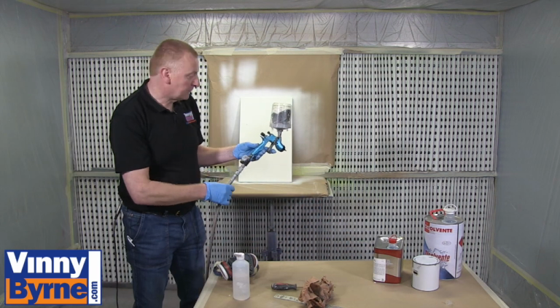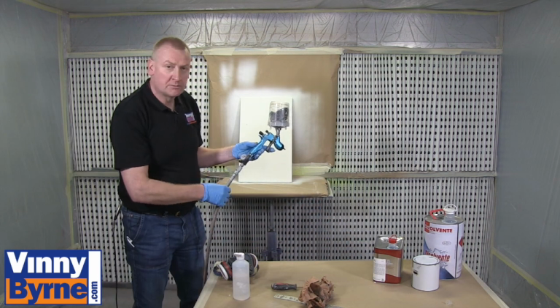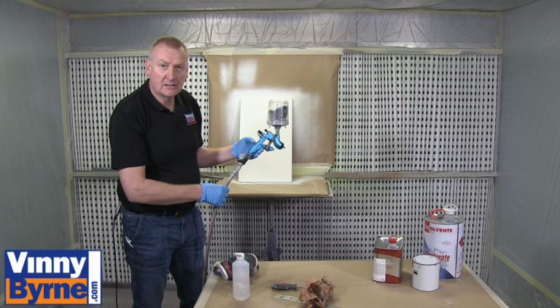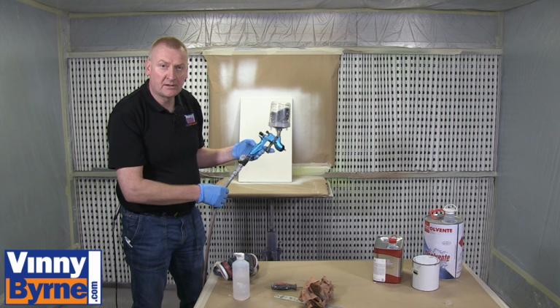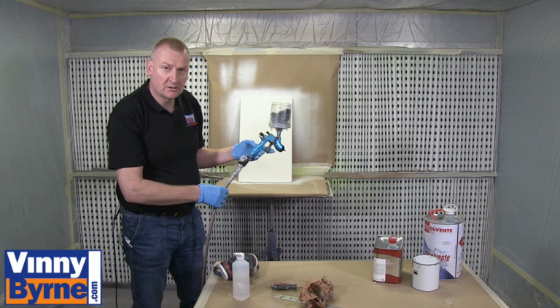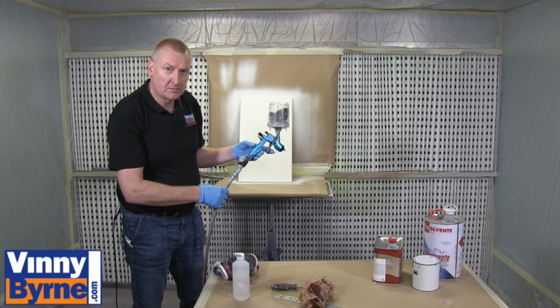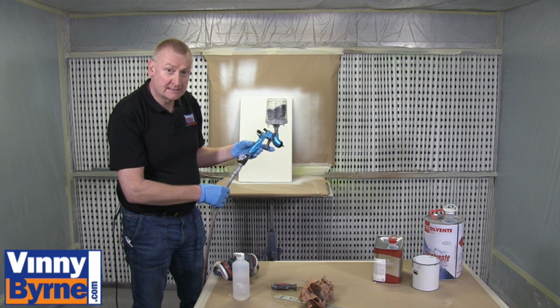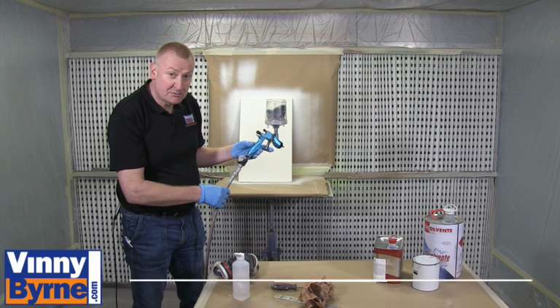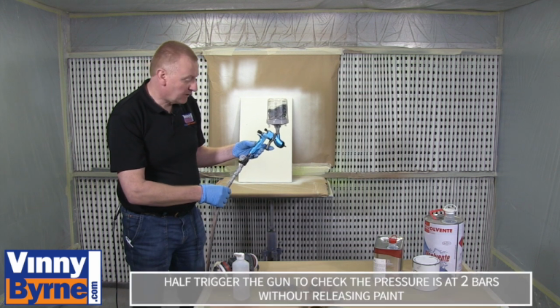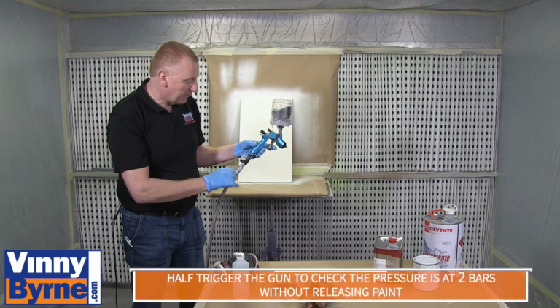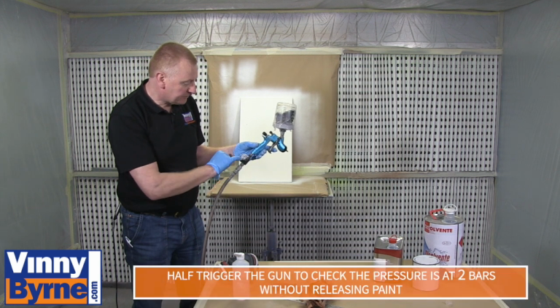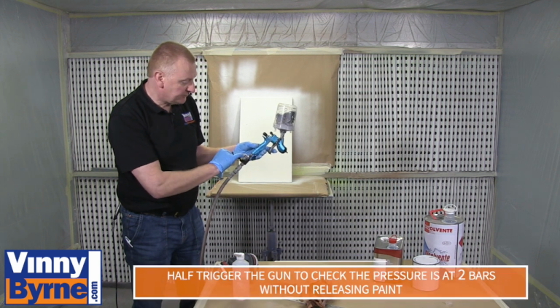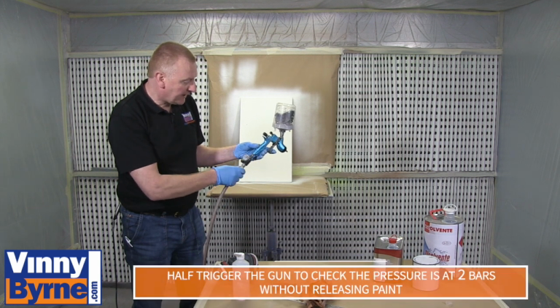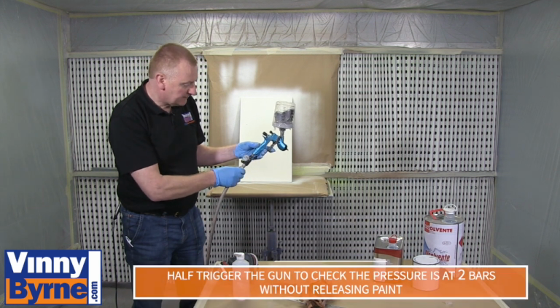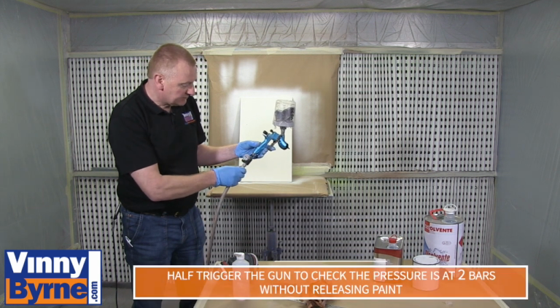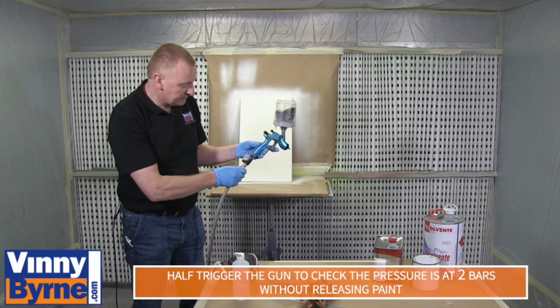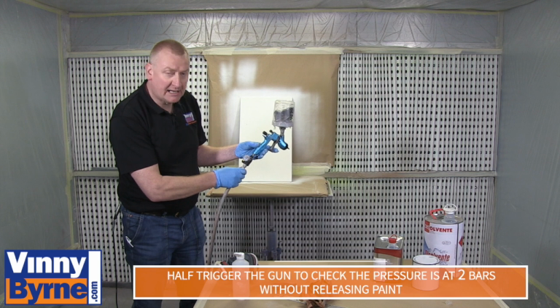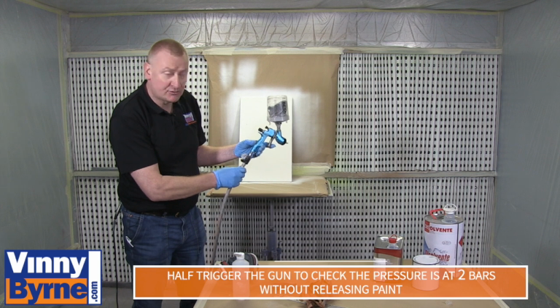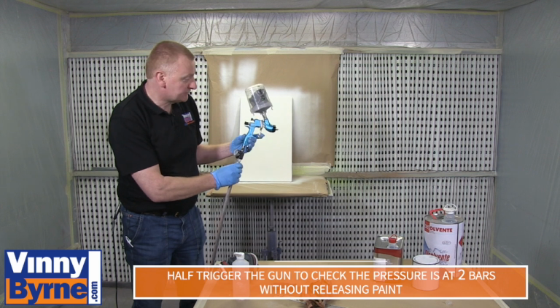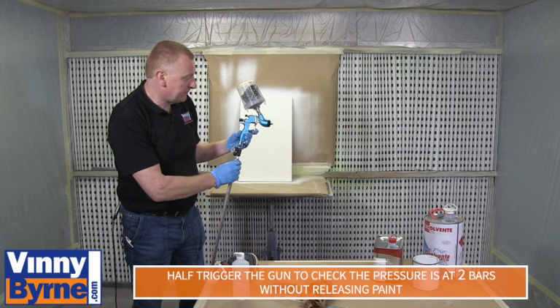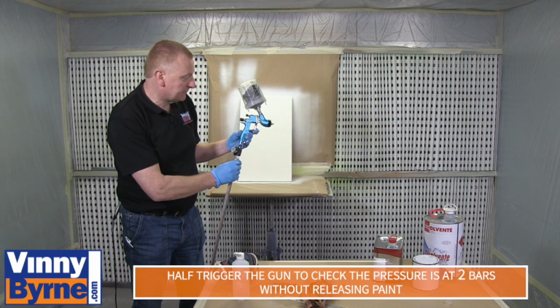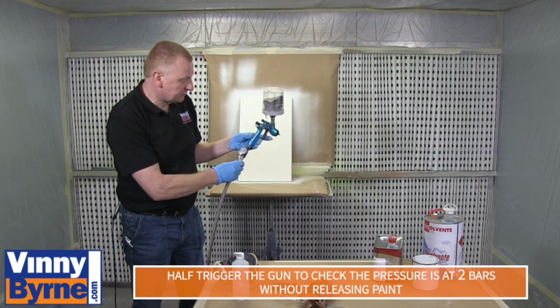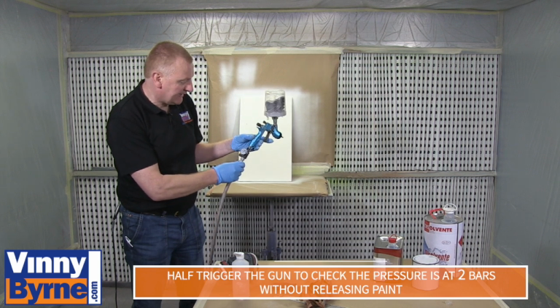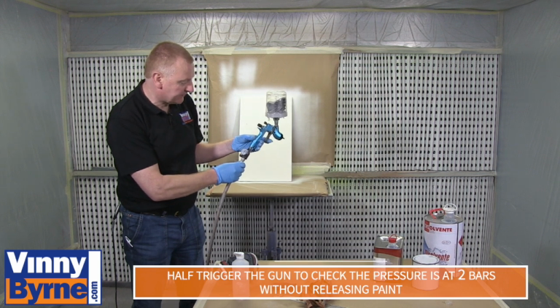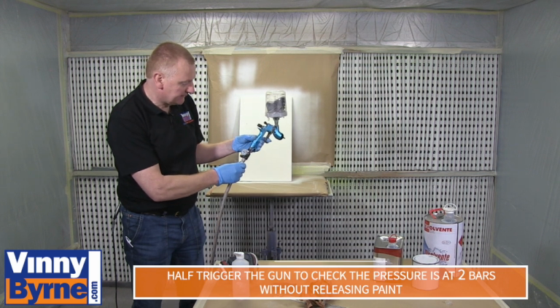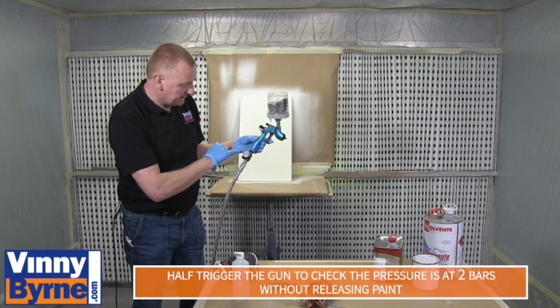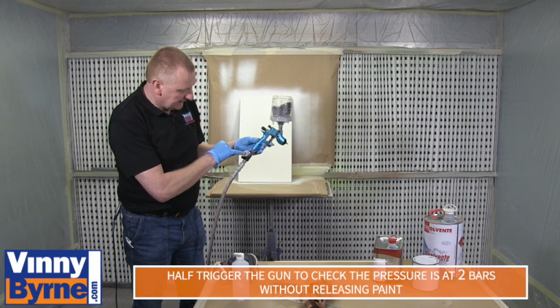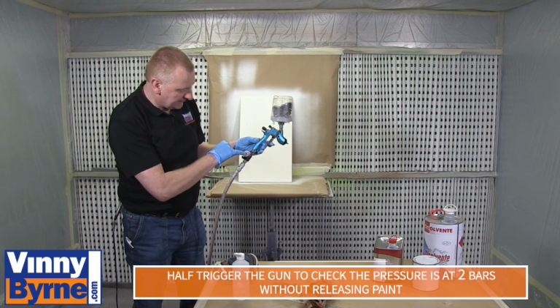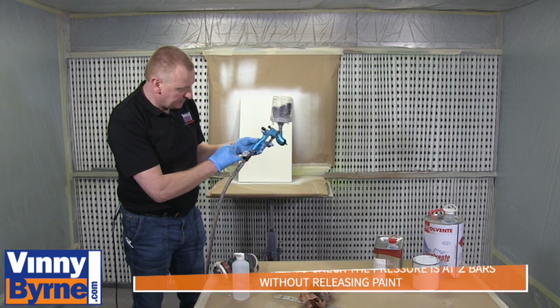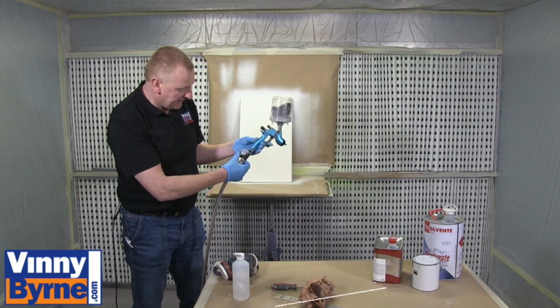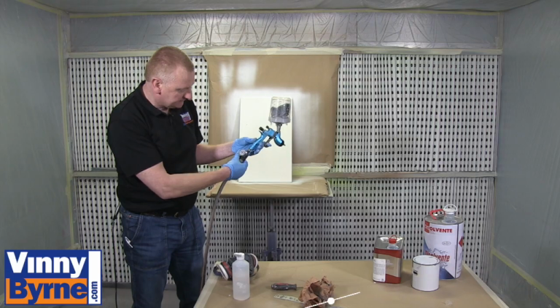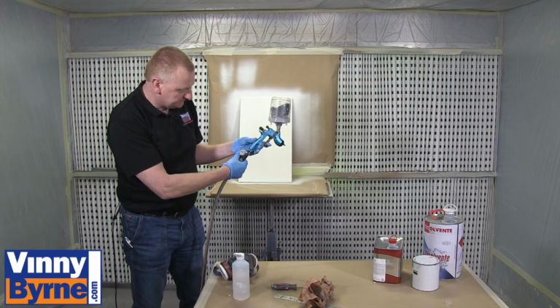Now we're ready to apply our top coat. Same as before, we want to spray at 2 bar. We just need a half trigger — no paint coming out, just half triggering — and we're at the 2 bar mark.